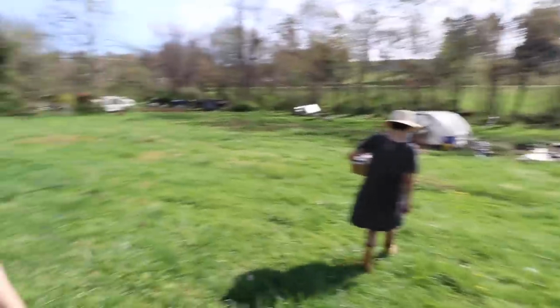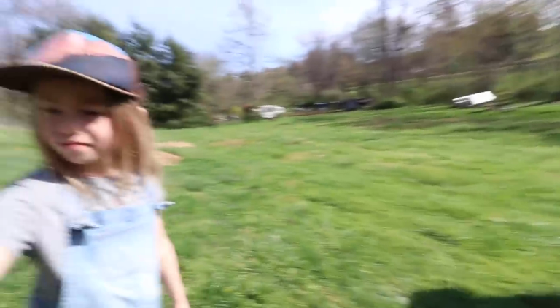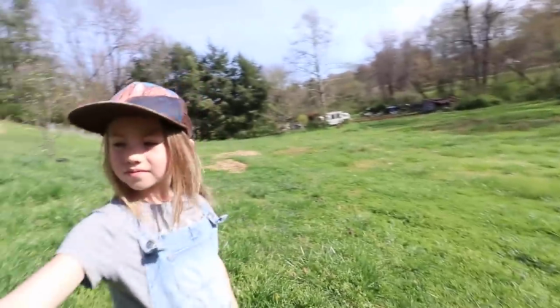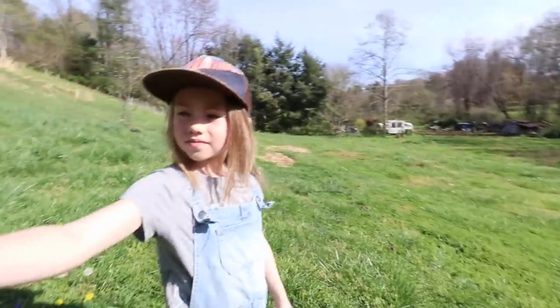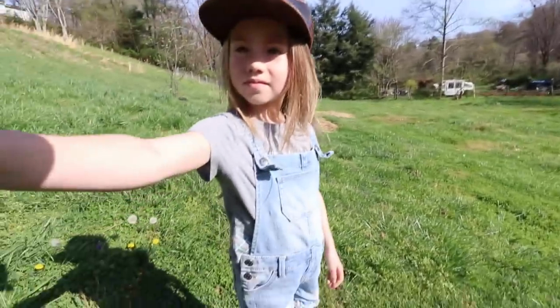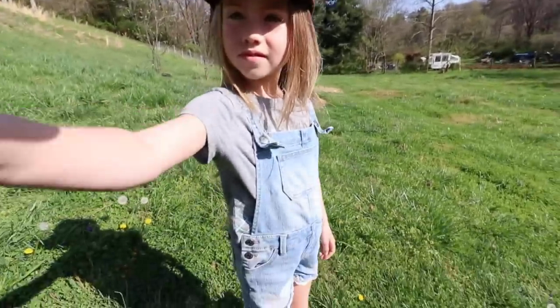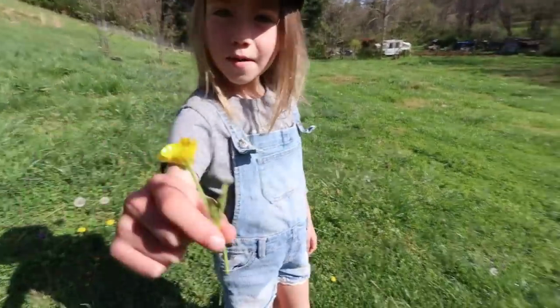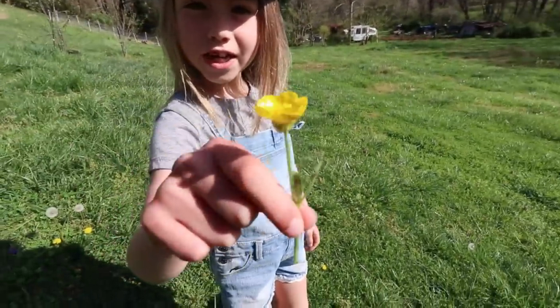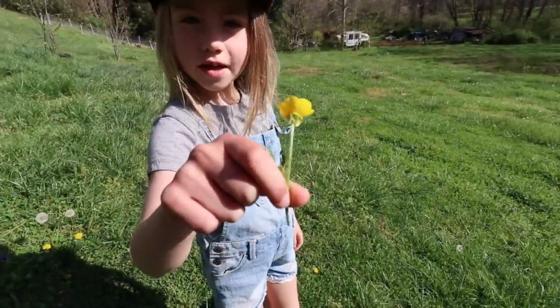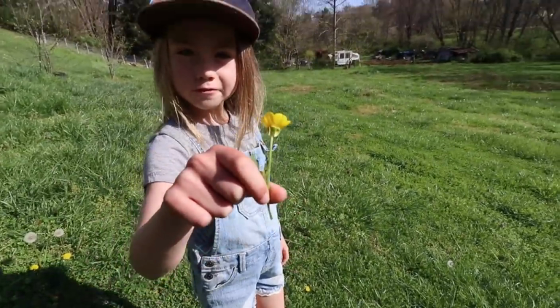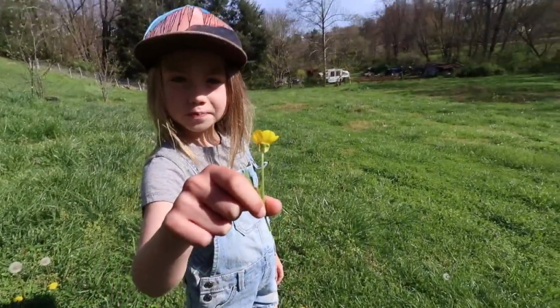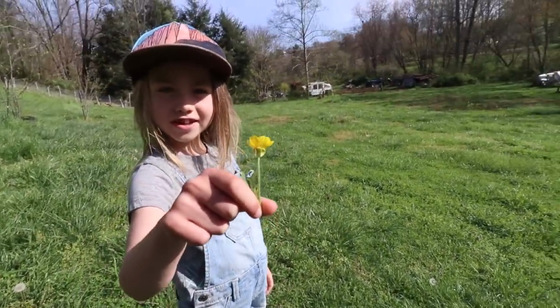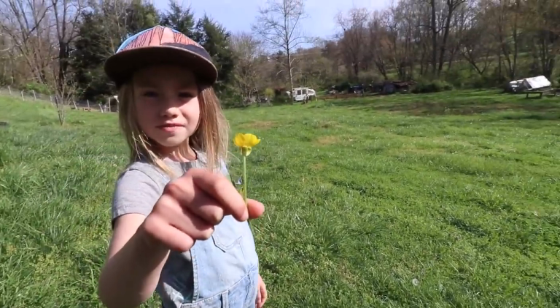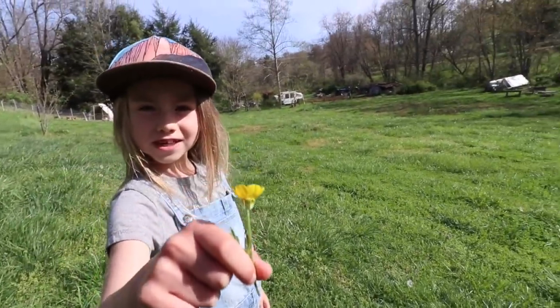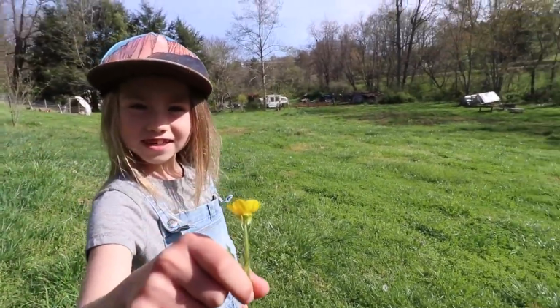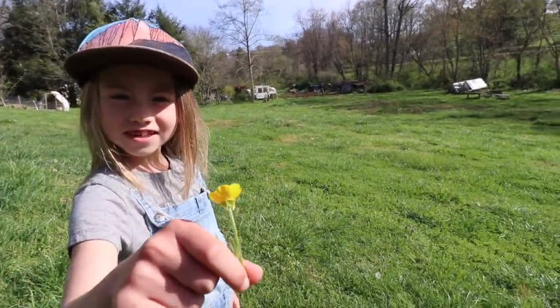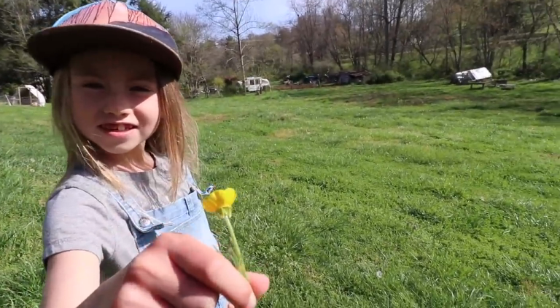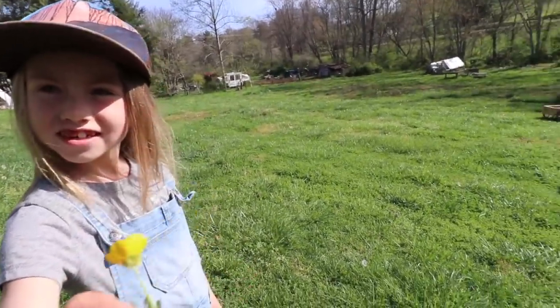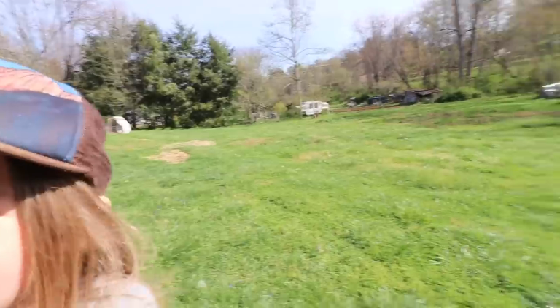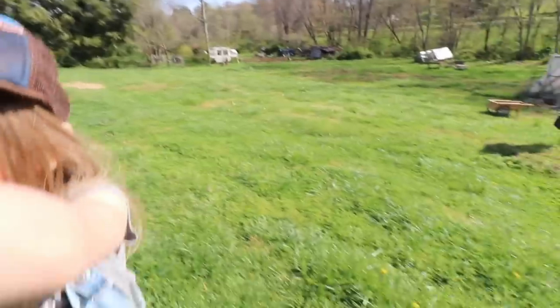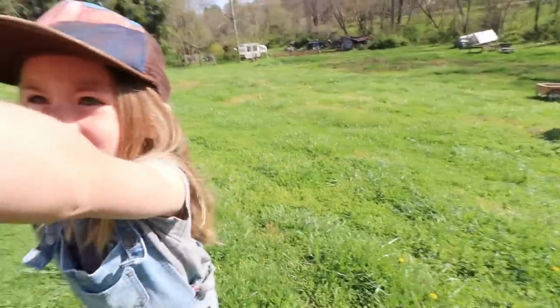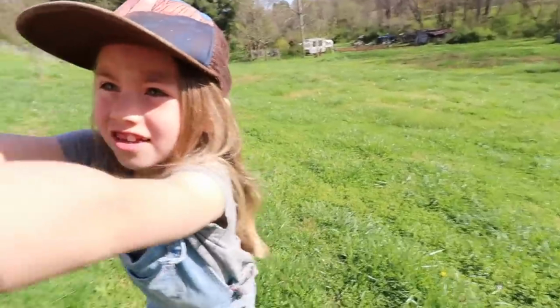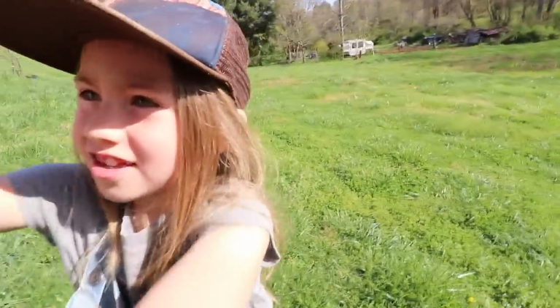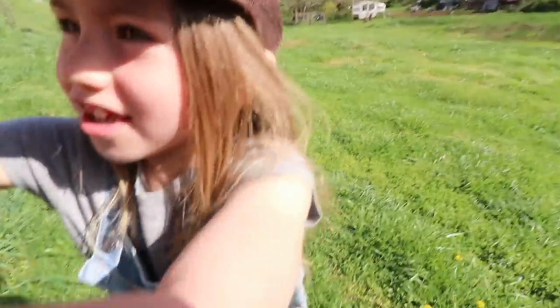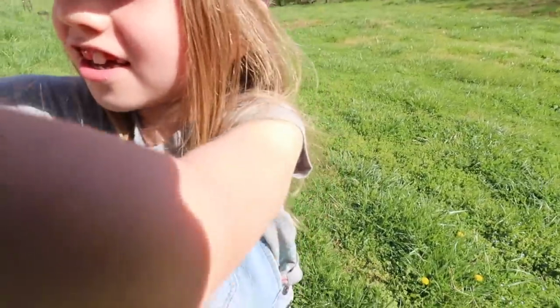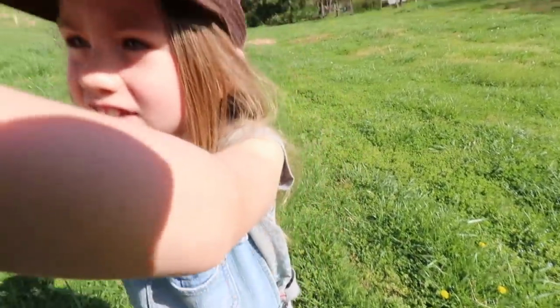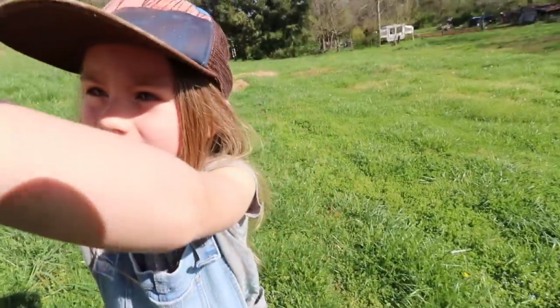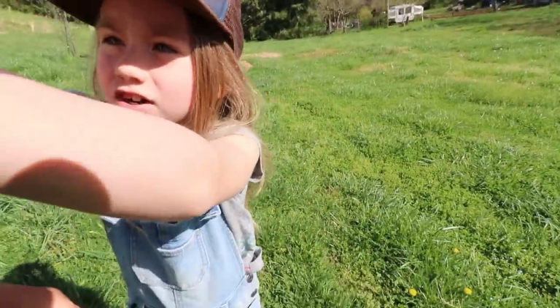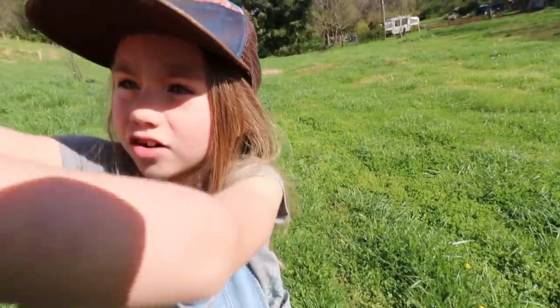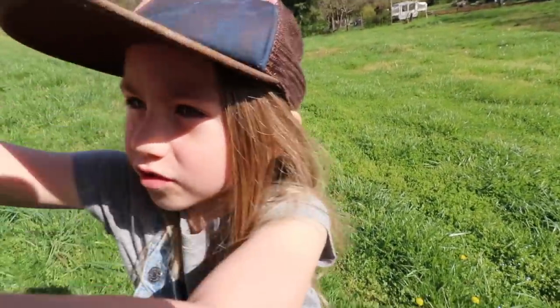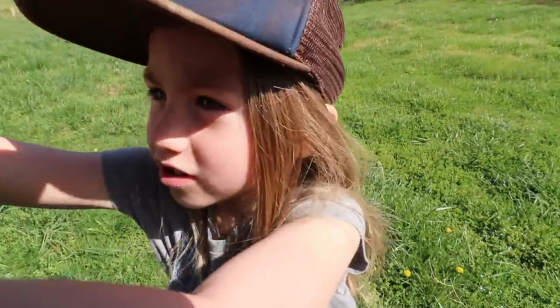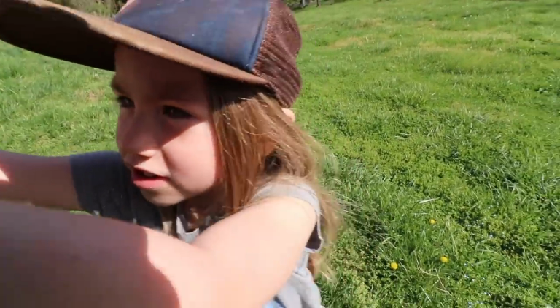What you got, Penopi? A buttercup — our first buttercup. You're wearing your overalls today? Yeah, my short overalls.